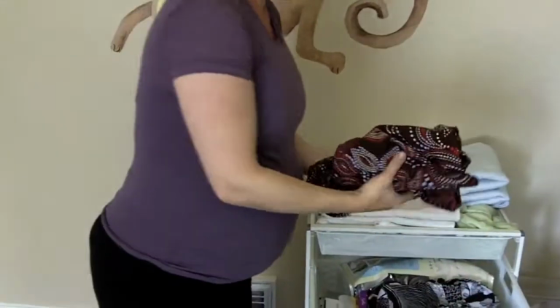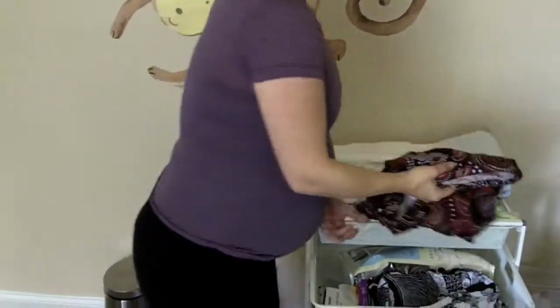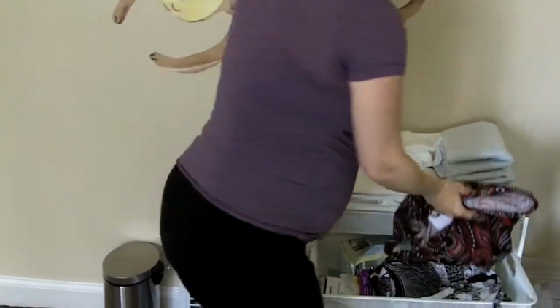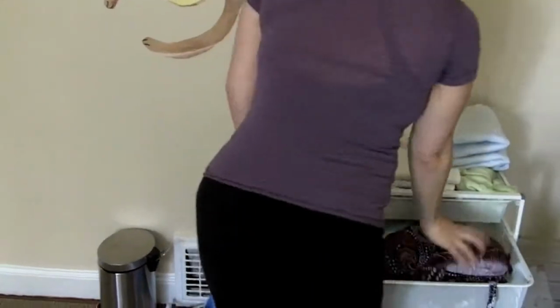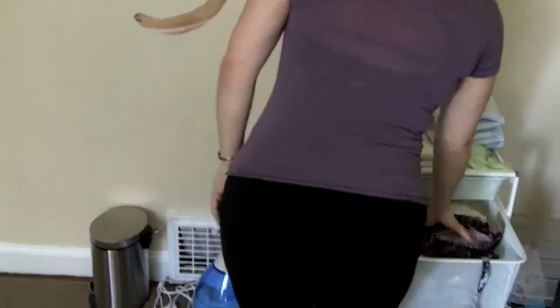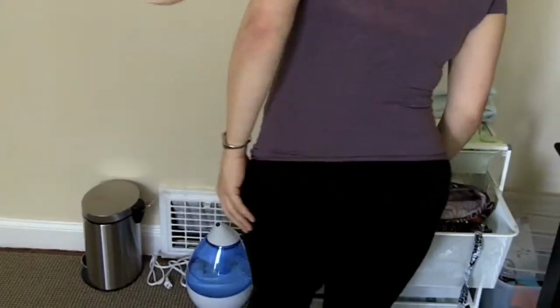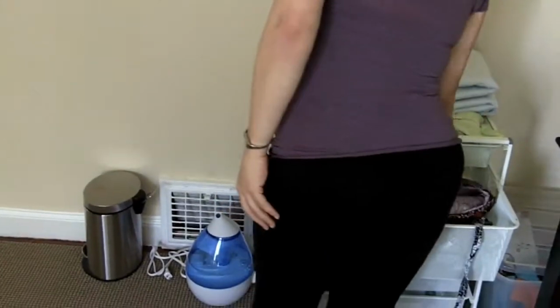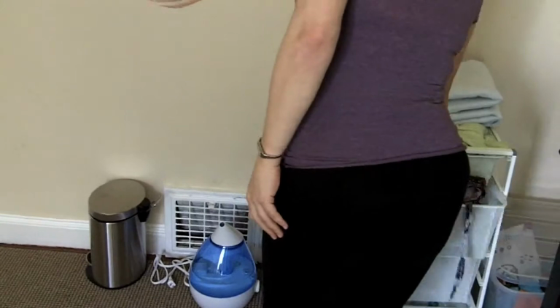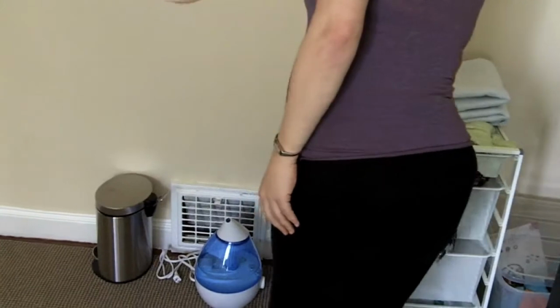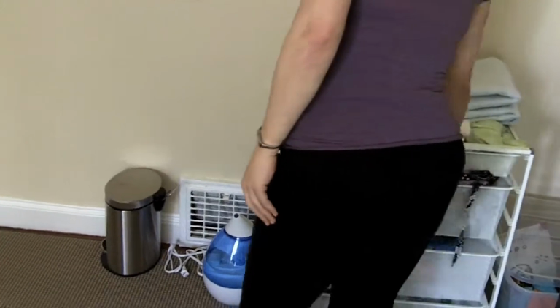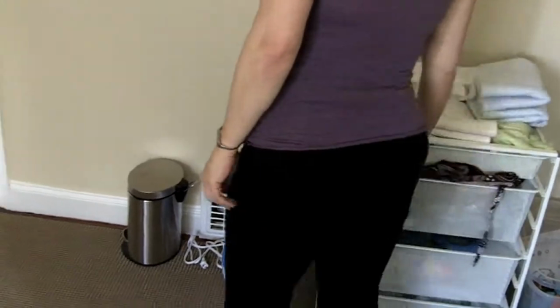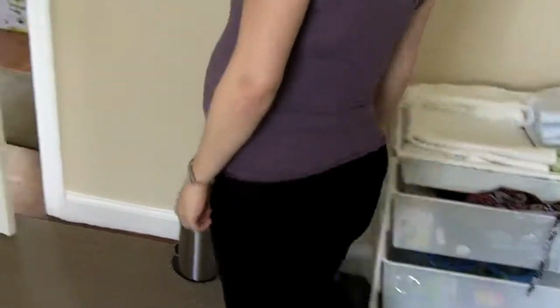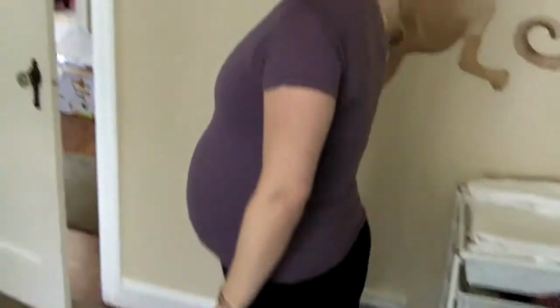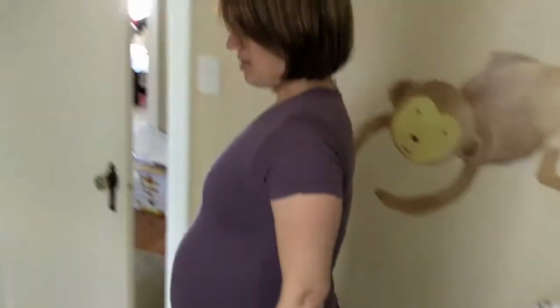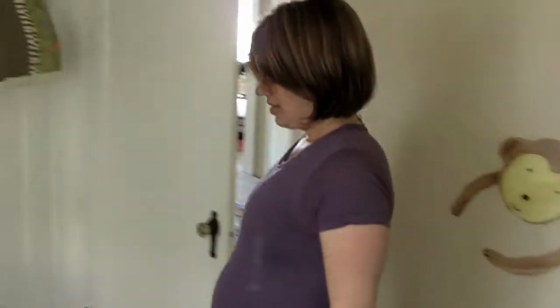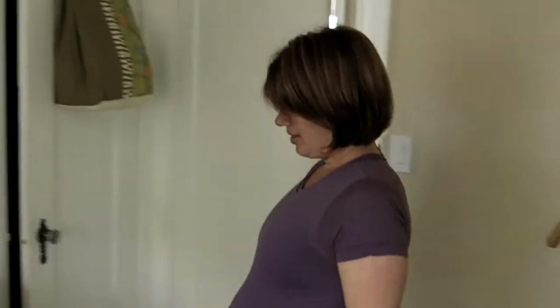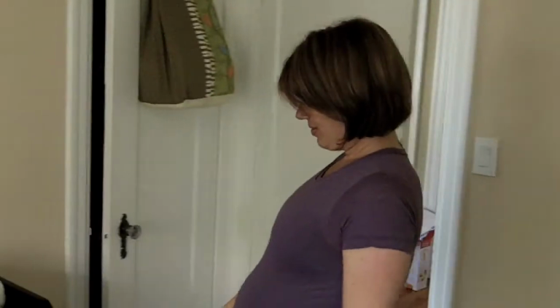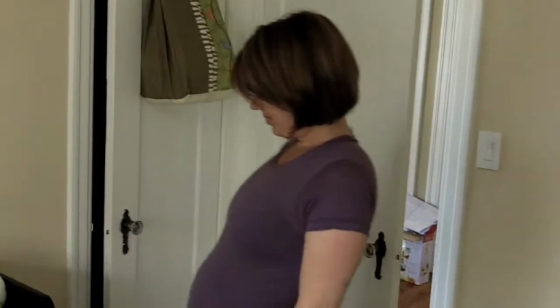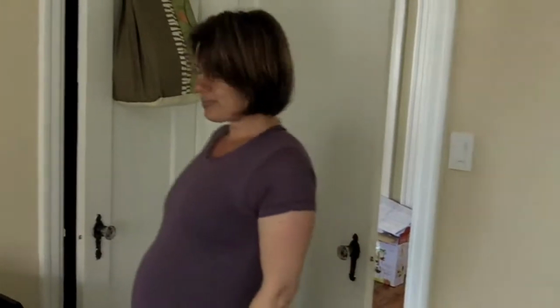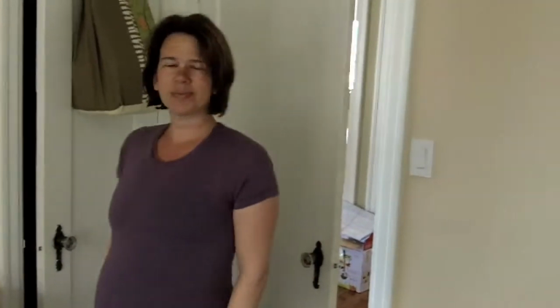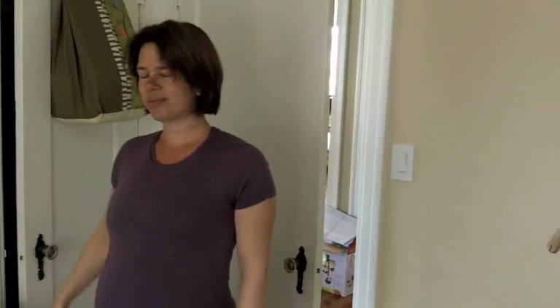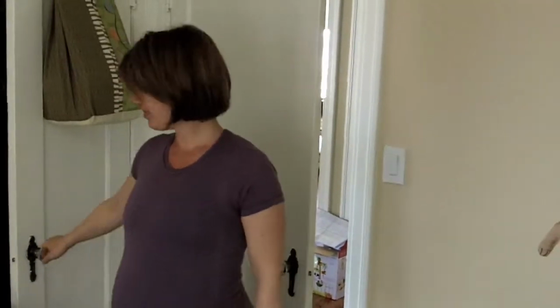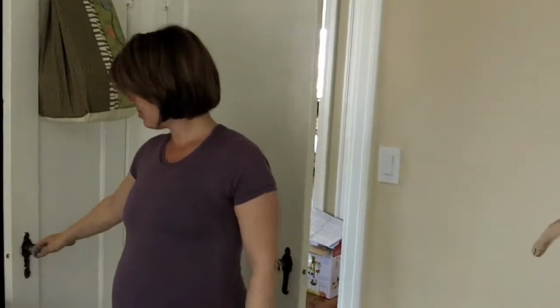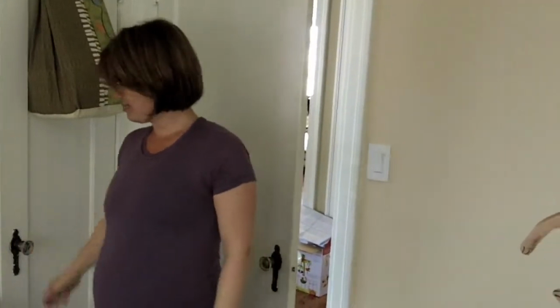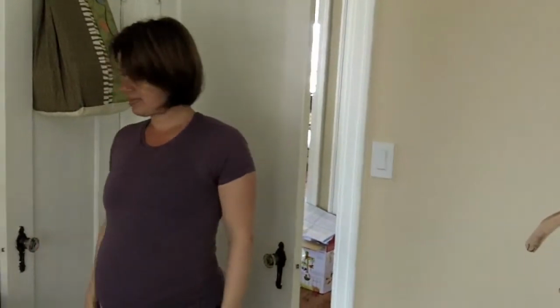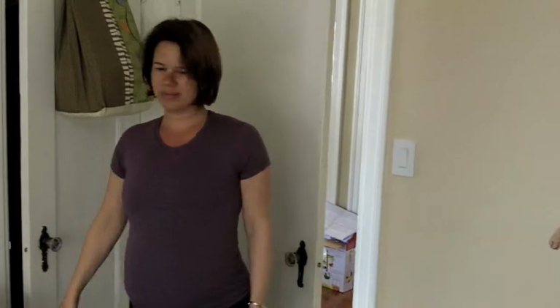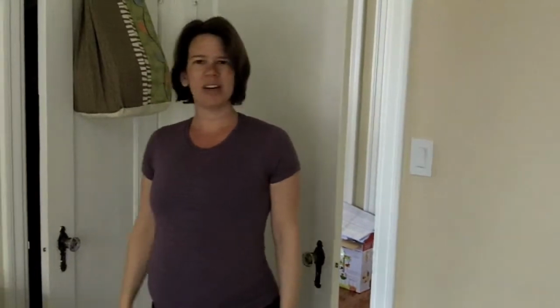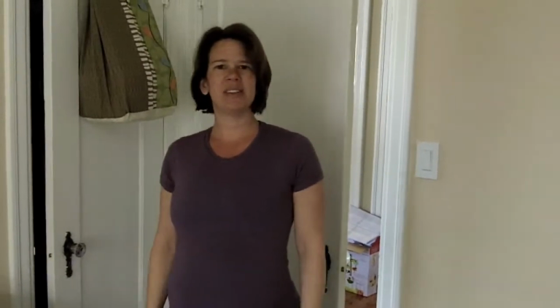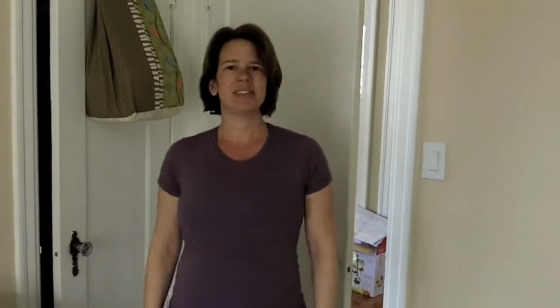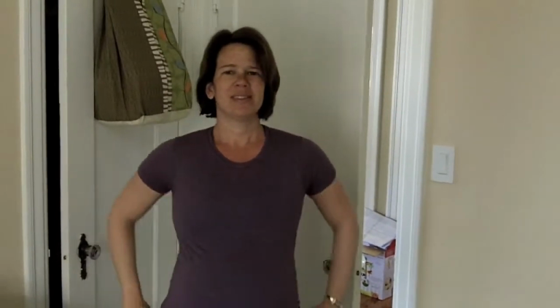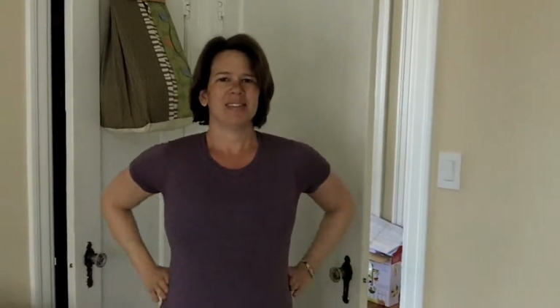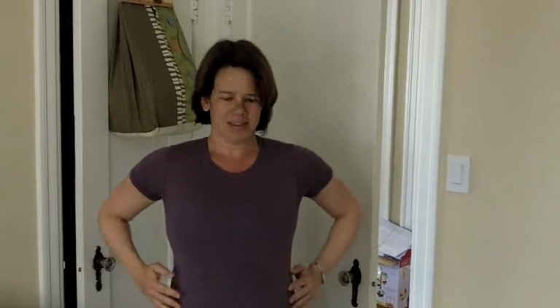Got lots of cute little clothes from lots of nice friends. So the due date's on Friday — five days away.